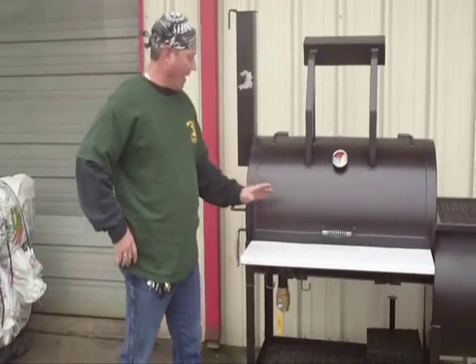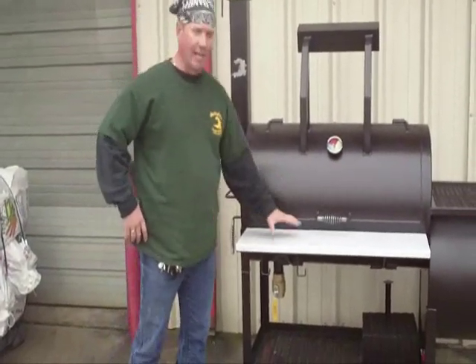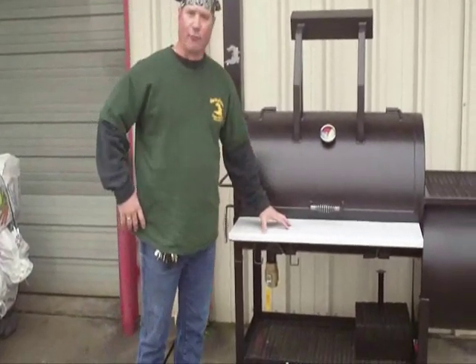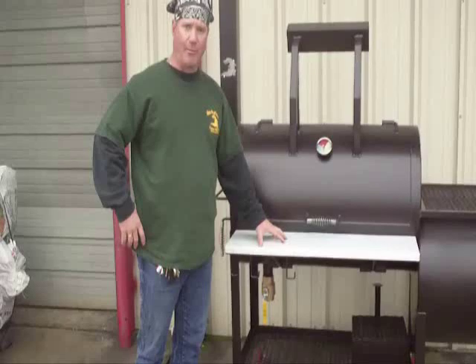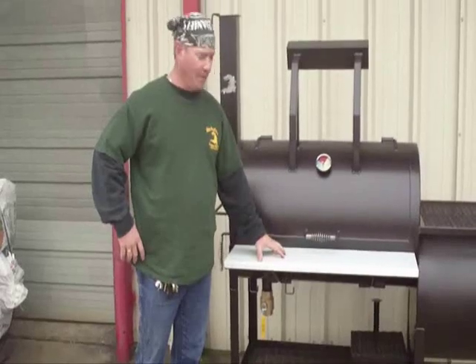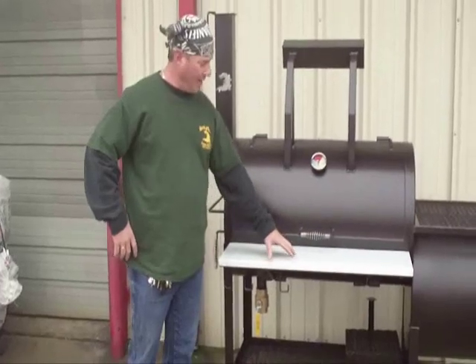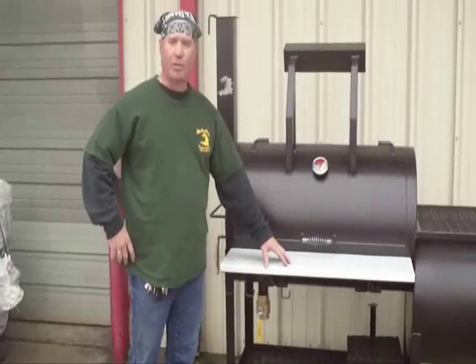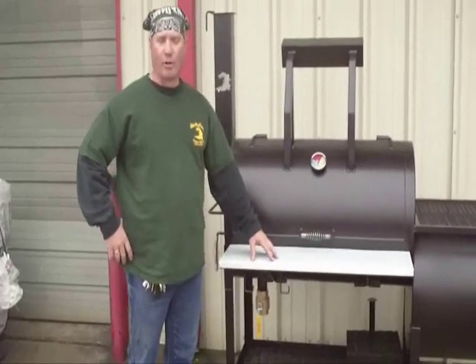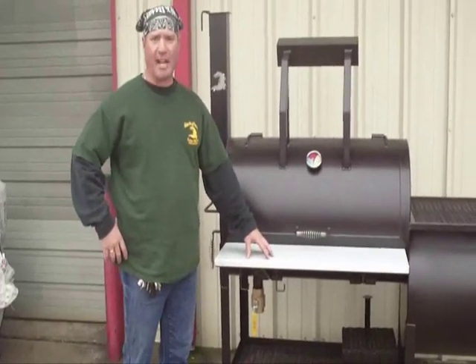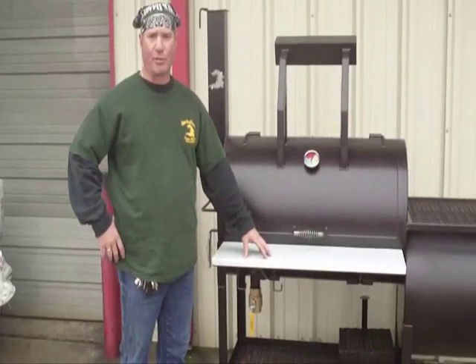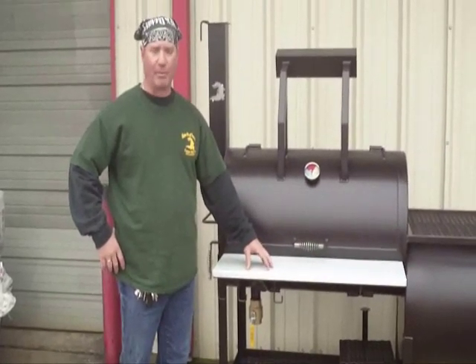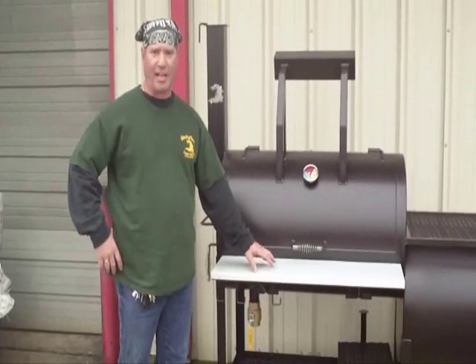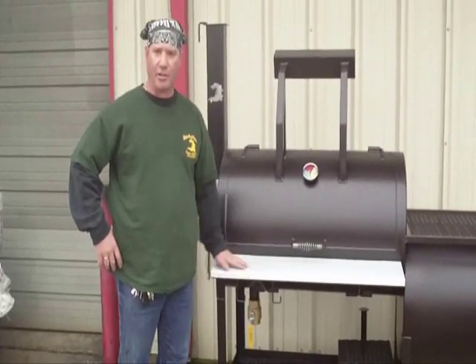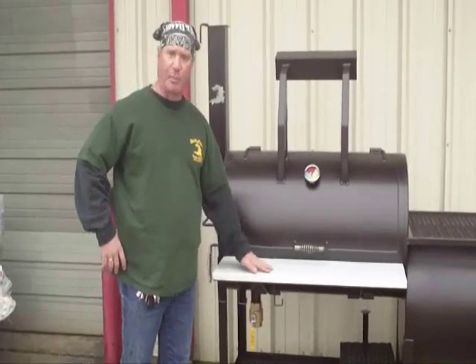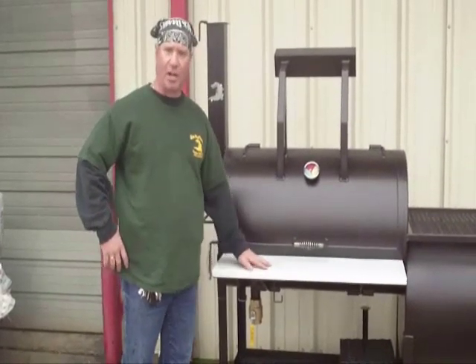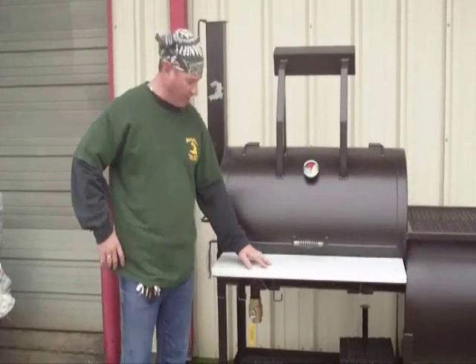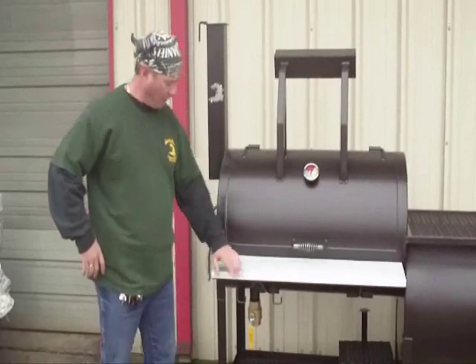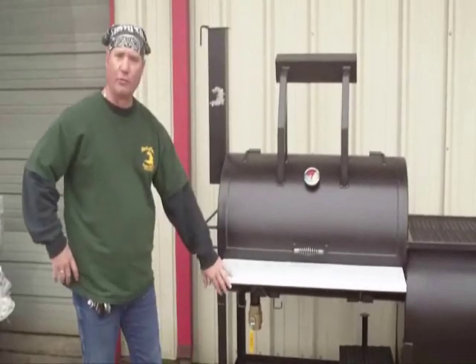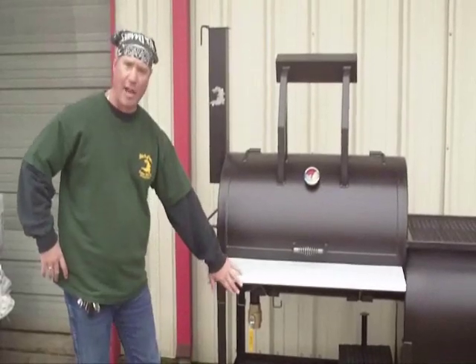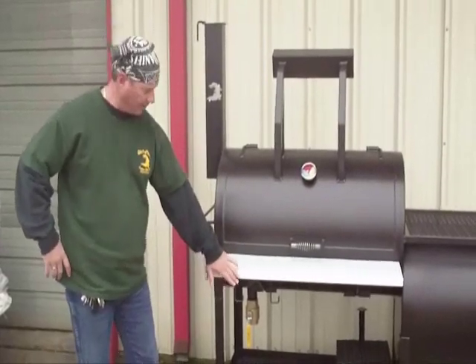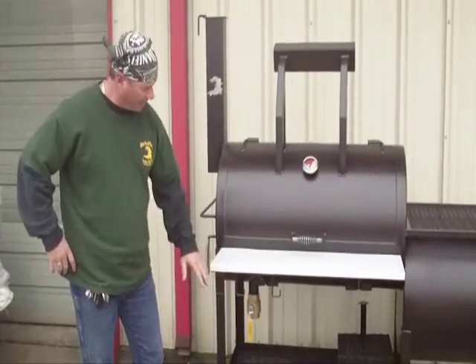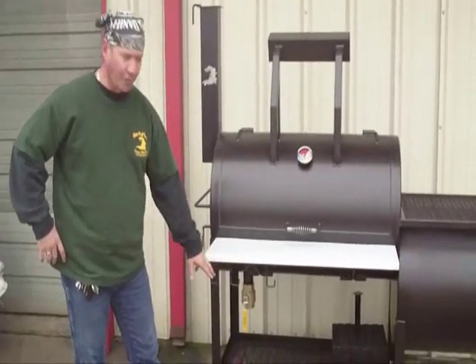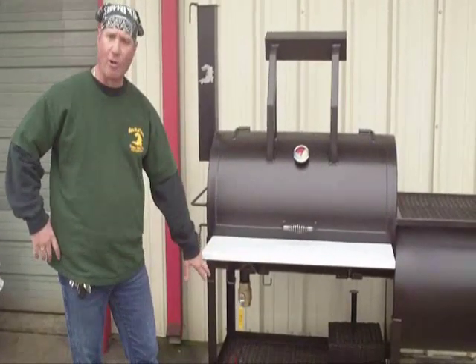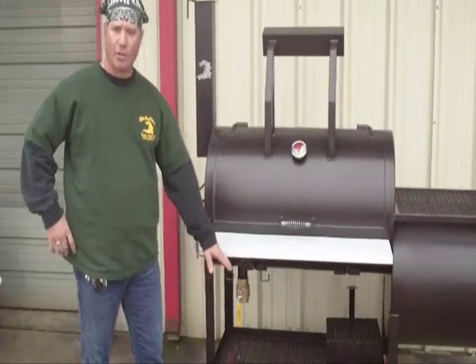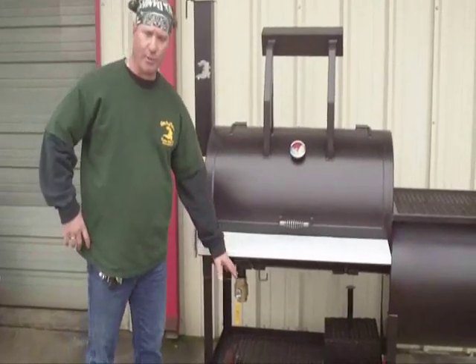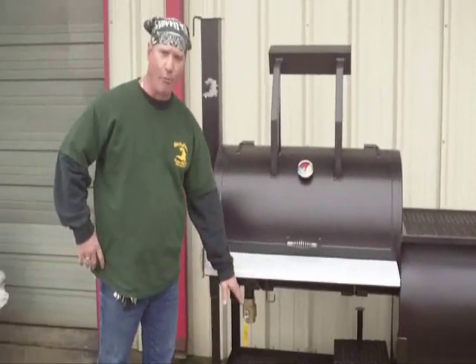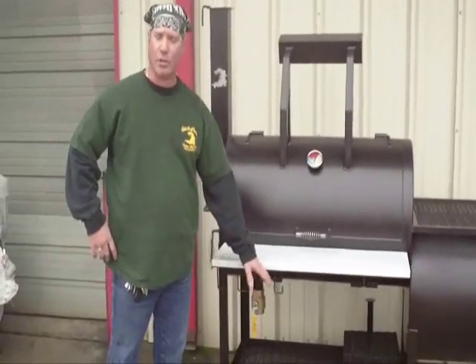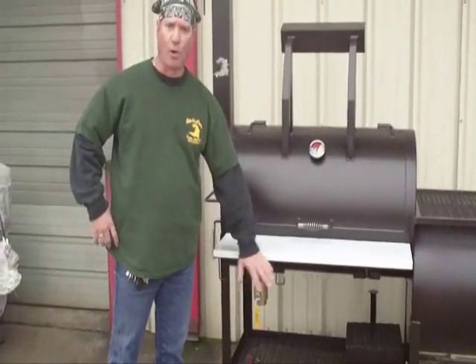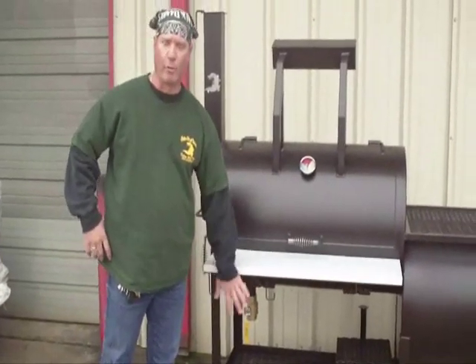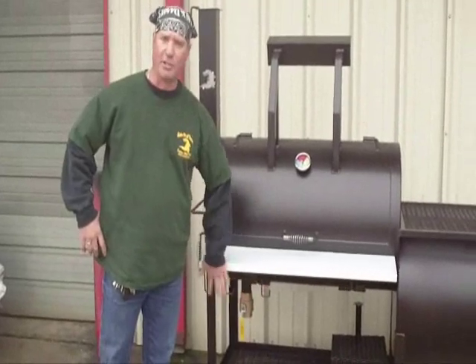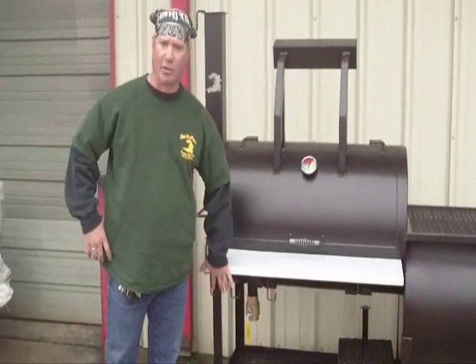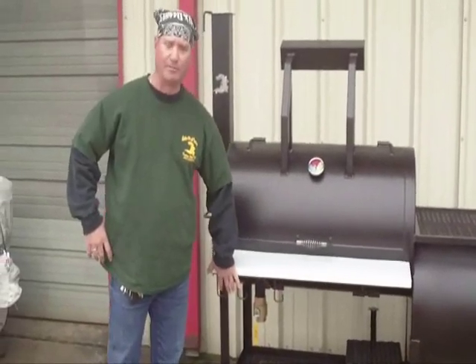We have a stainless steel front table. We have a cover to protect it for shipping — this is stainless underneath the plastic cover. We have three utensil hangers here: for your tongs, your towels, your boards — your utensil hangers.